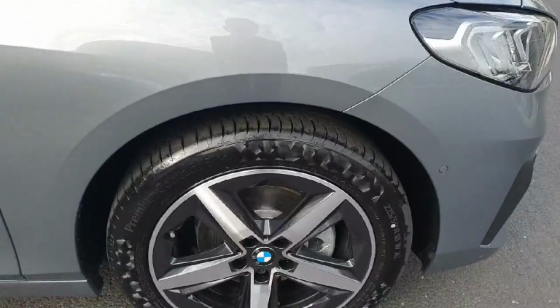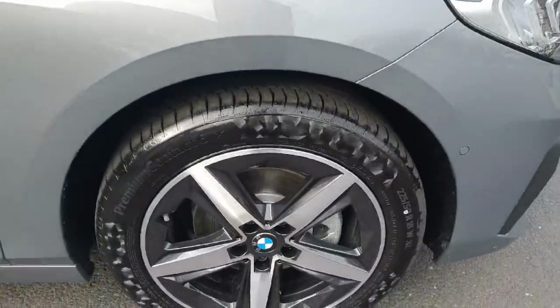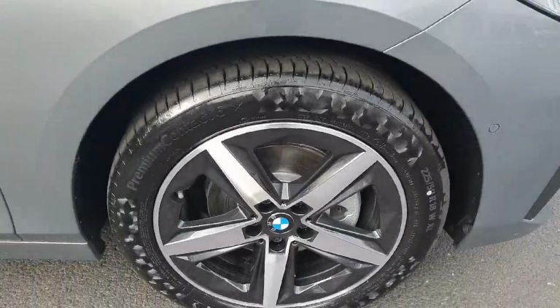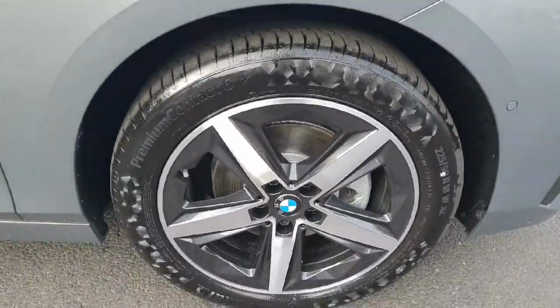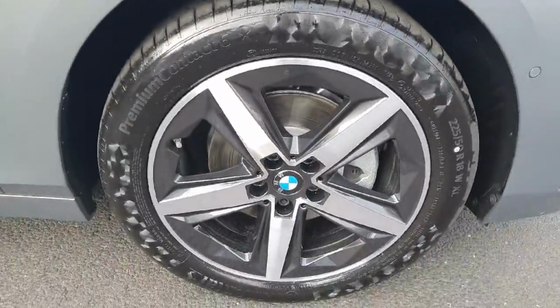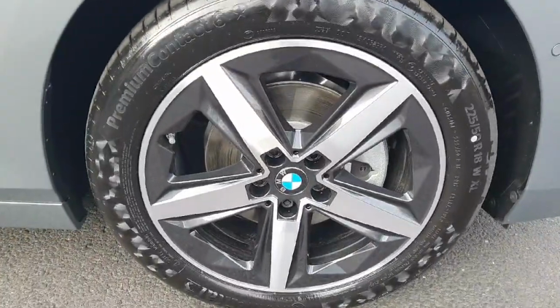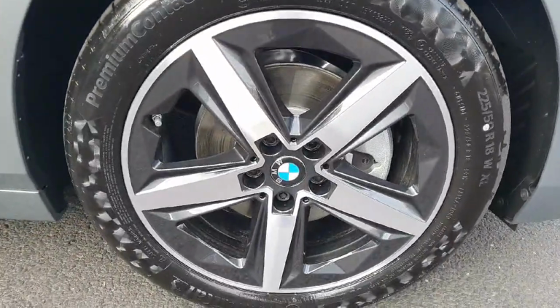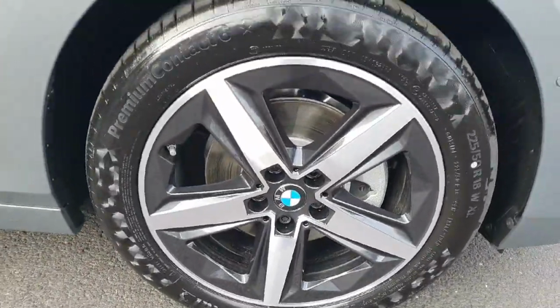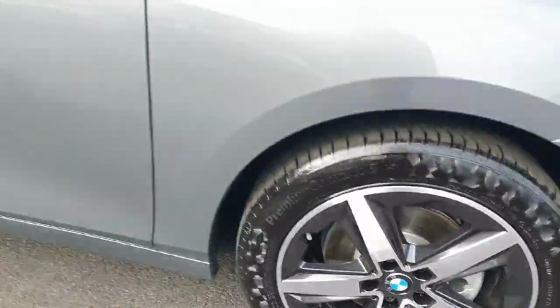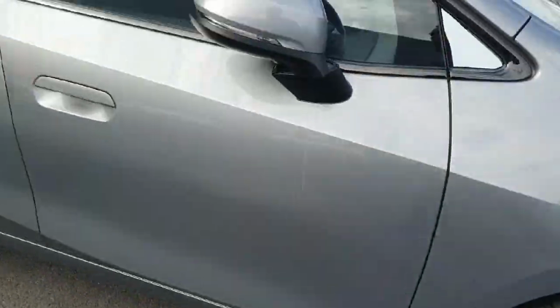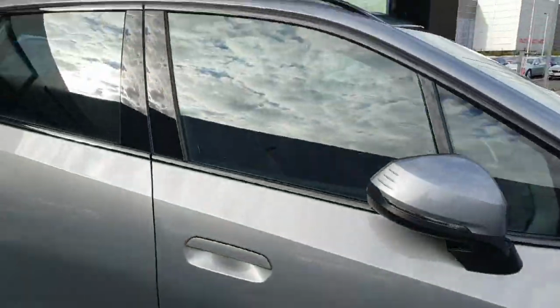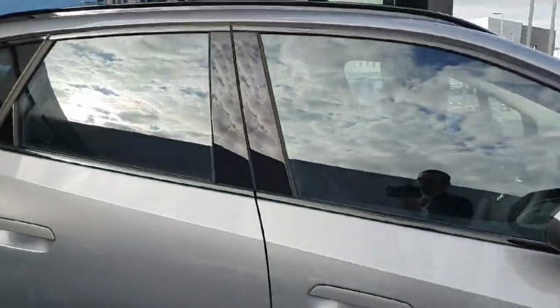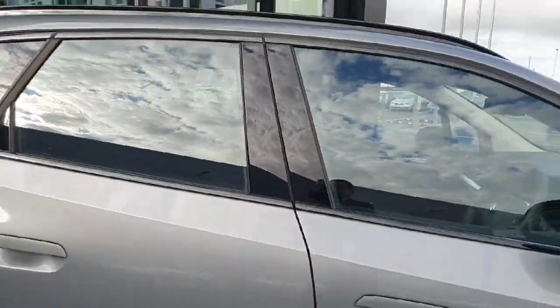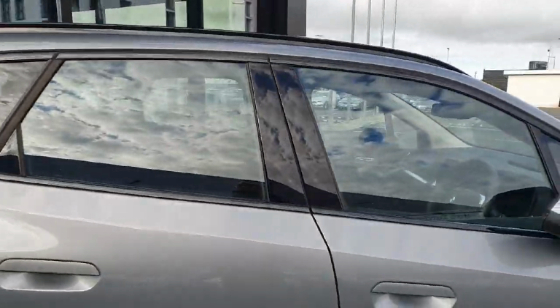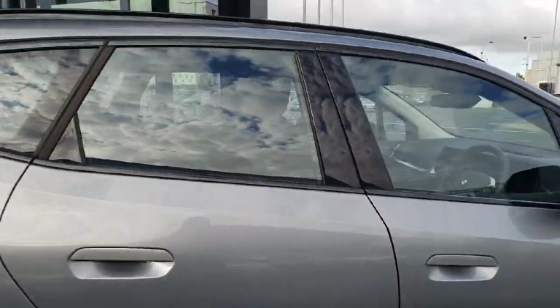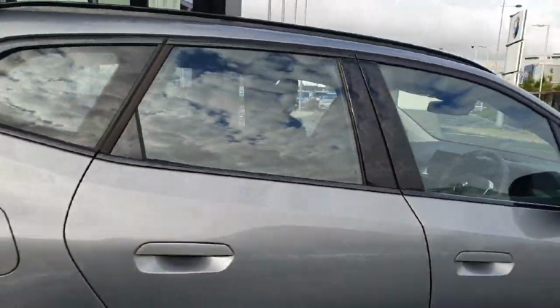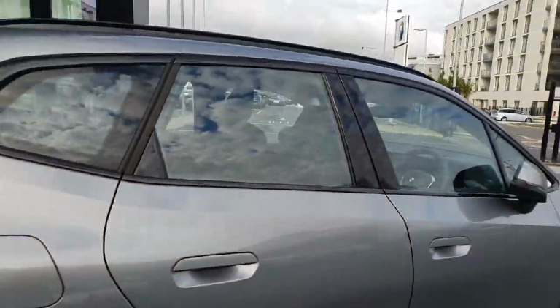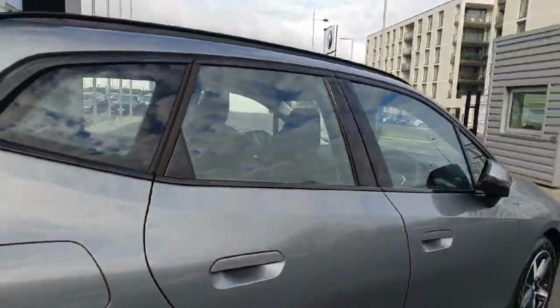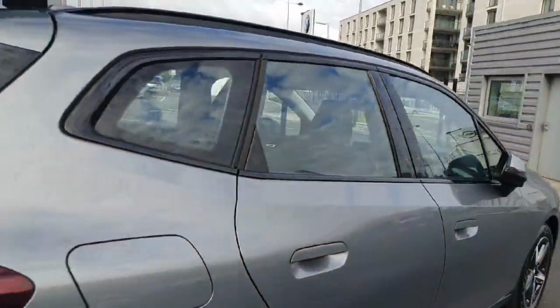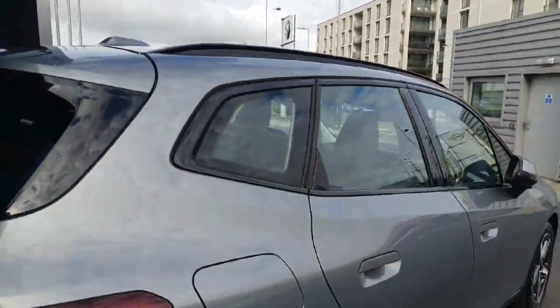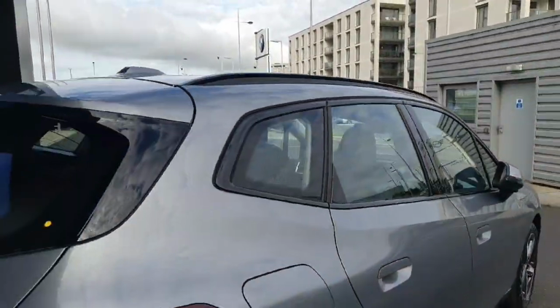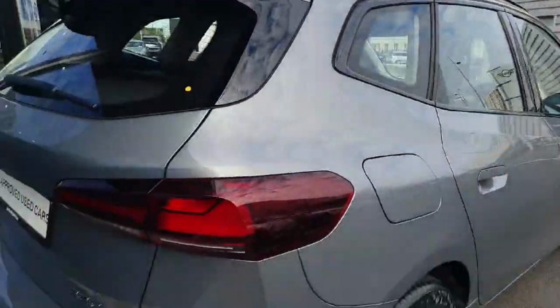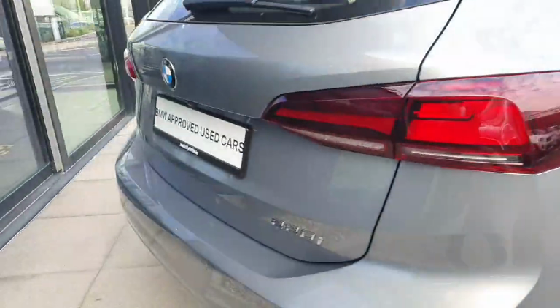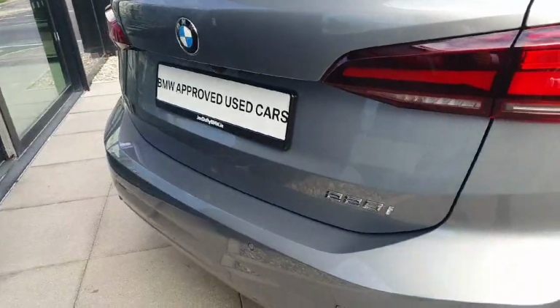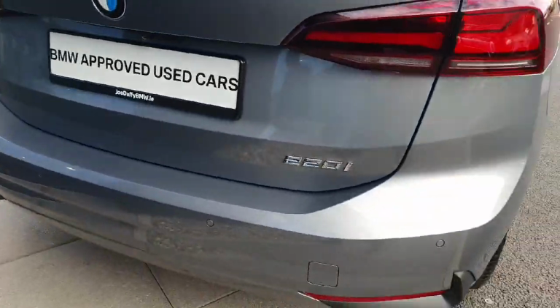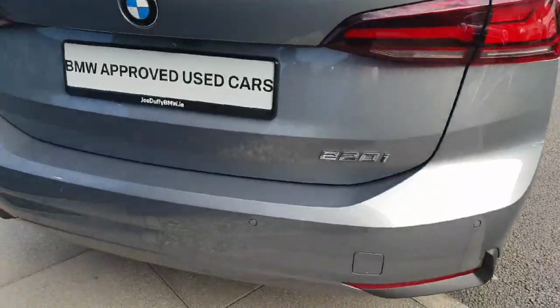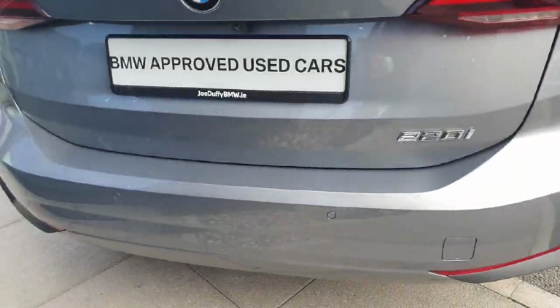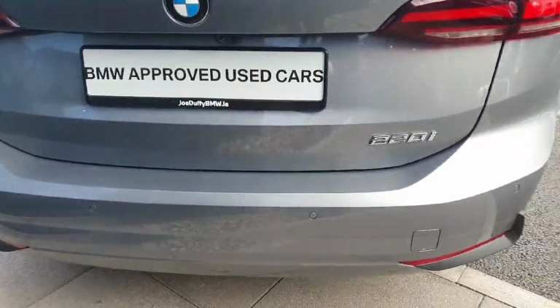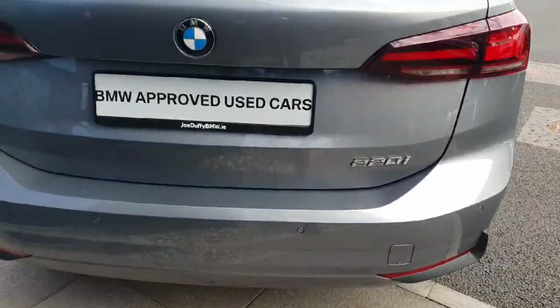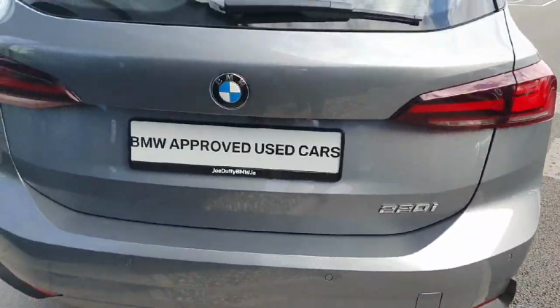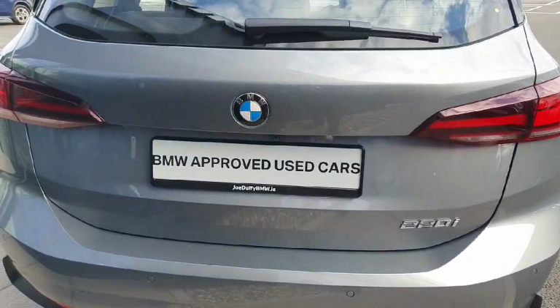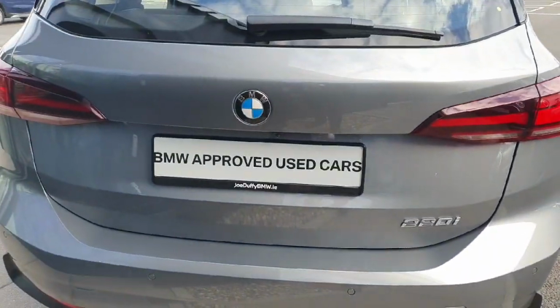In the rear of the car we do have the privacy glass surrounded by the black glass trim. Coming around to the rear of the car we do have the single exhaust tip system.